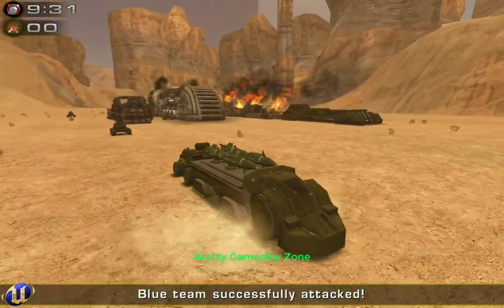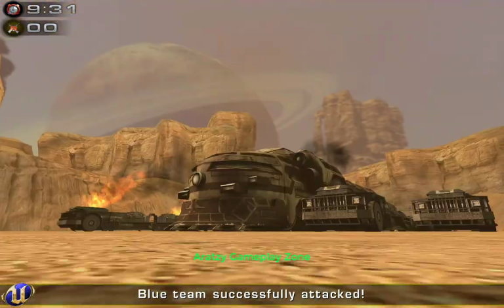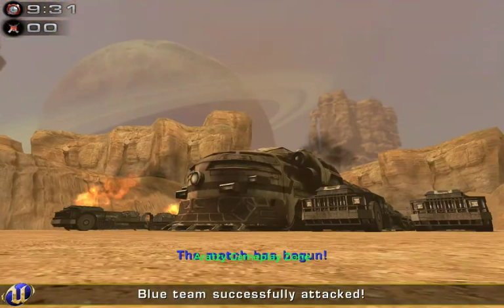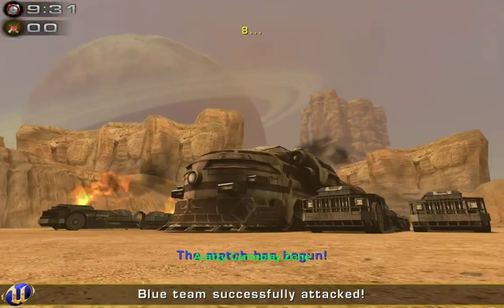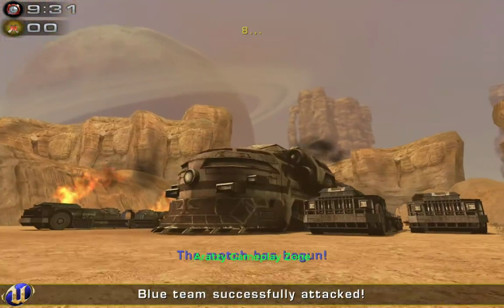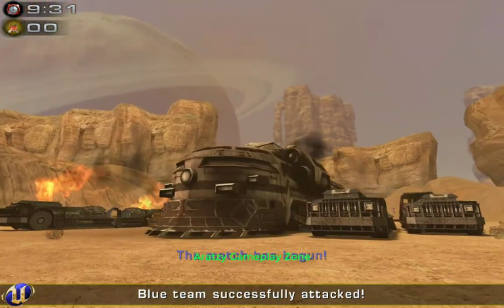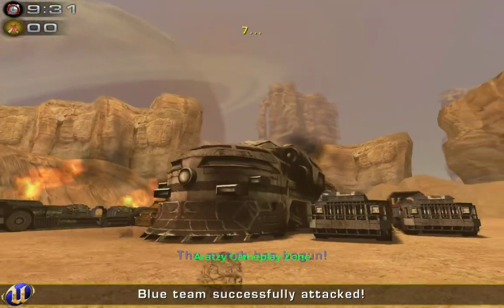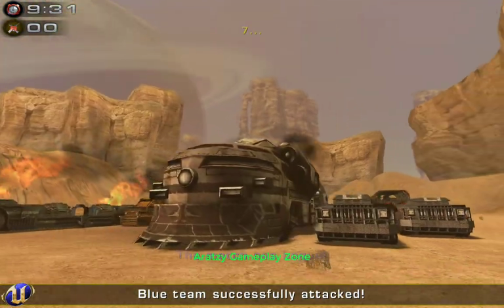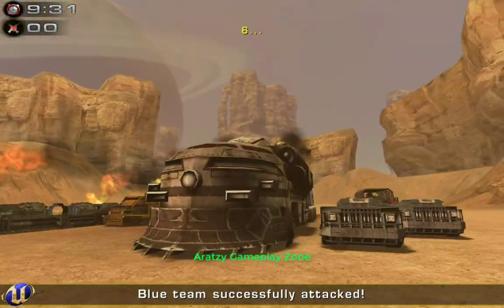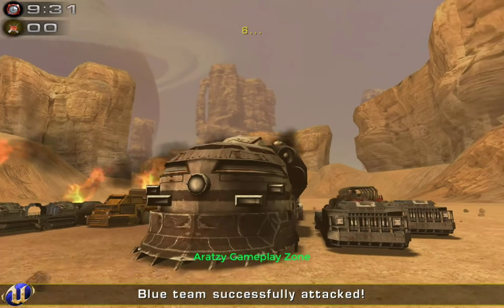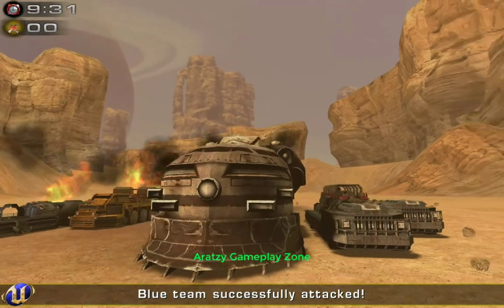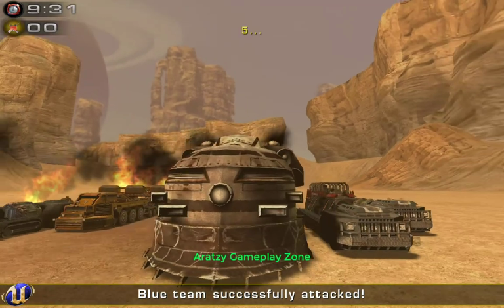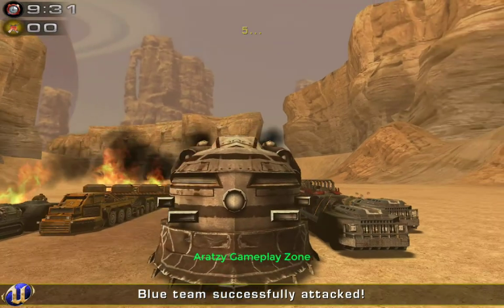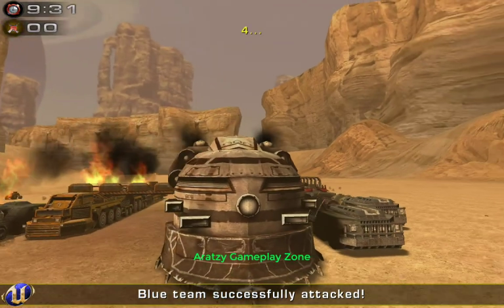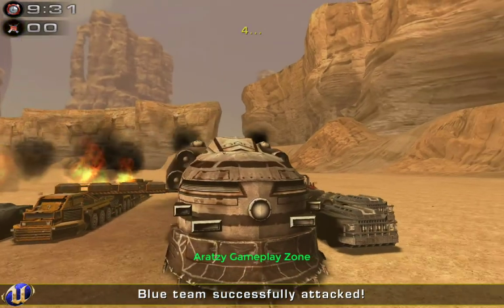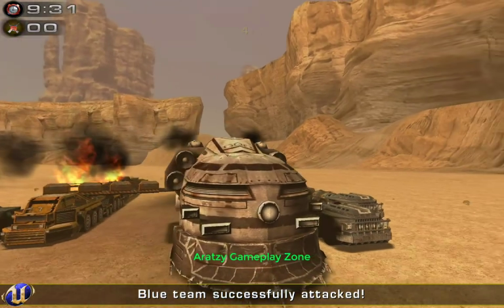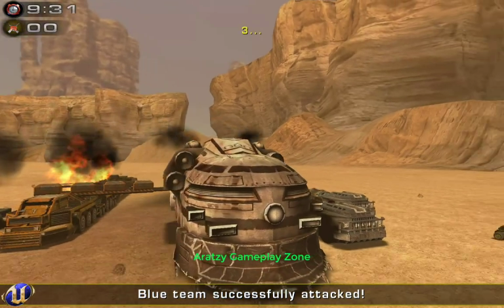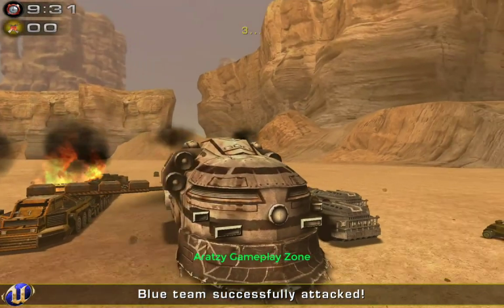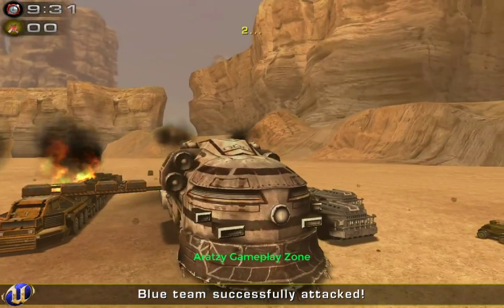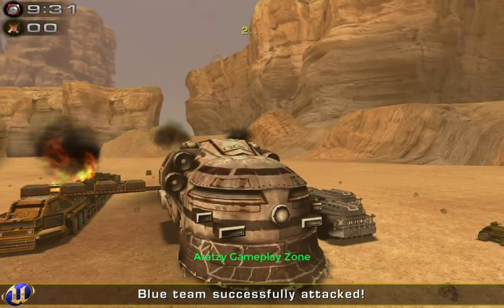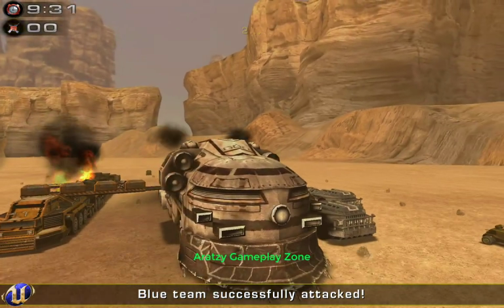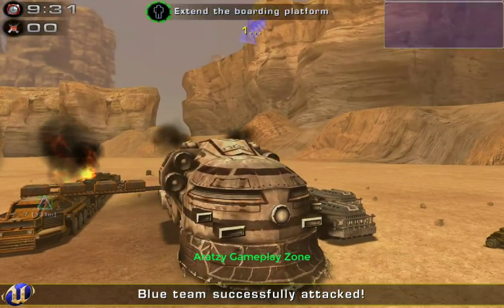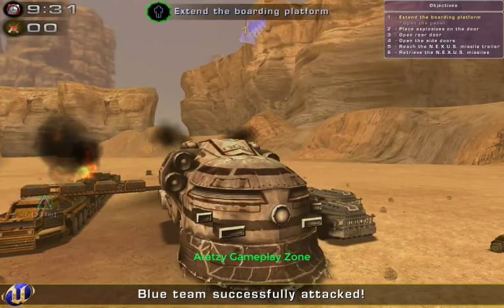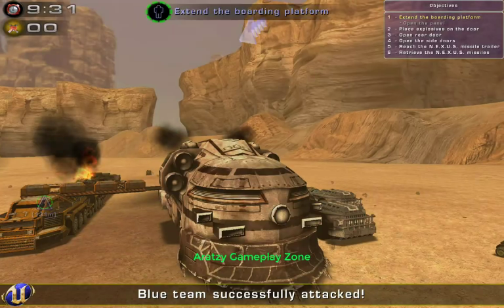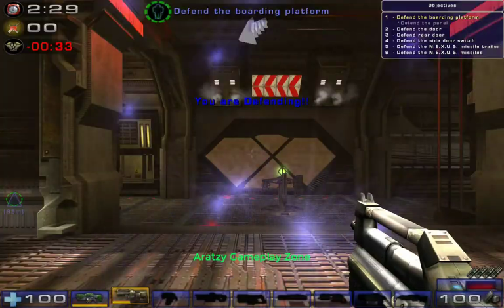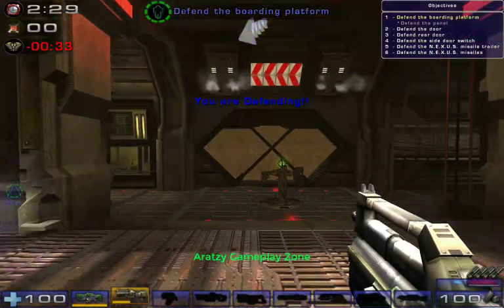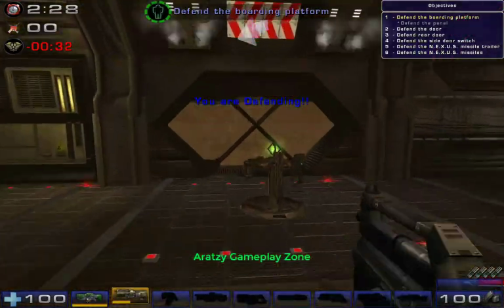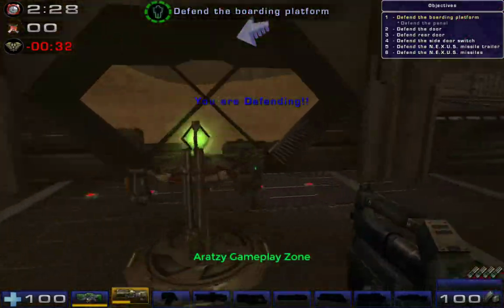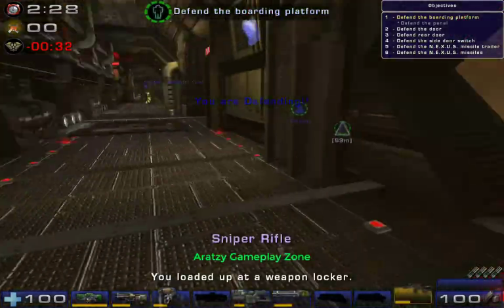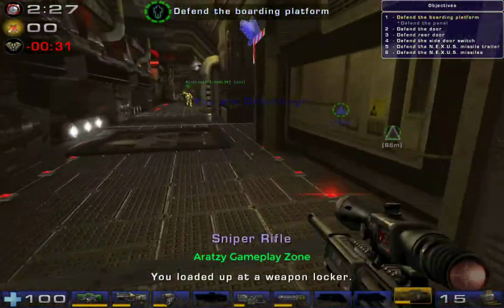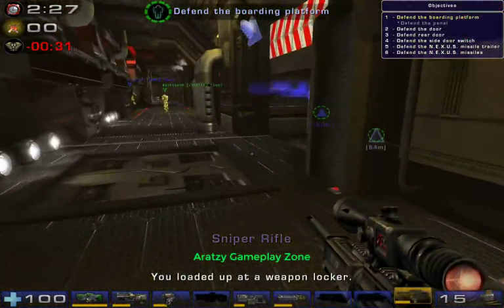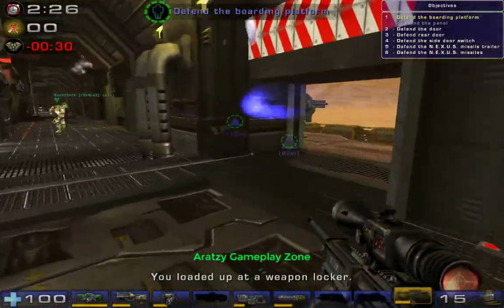New assault starts in six, five, four, three, two, one. You are defending. Defend the boarding platform.